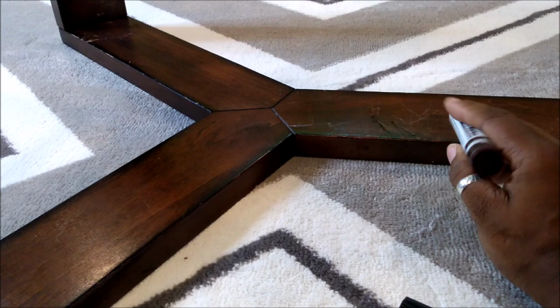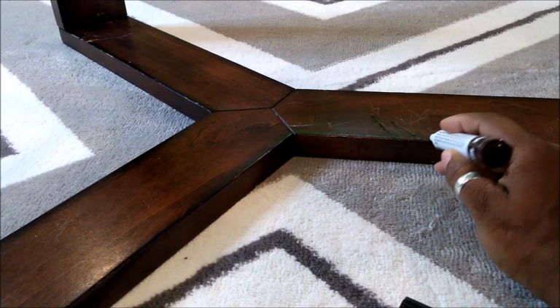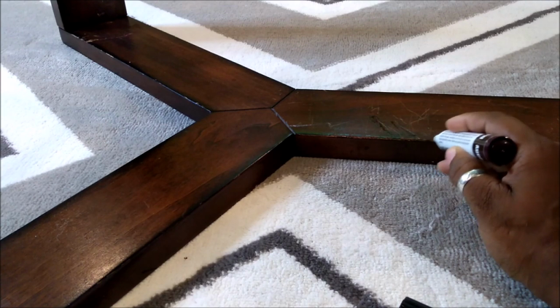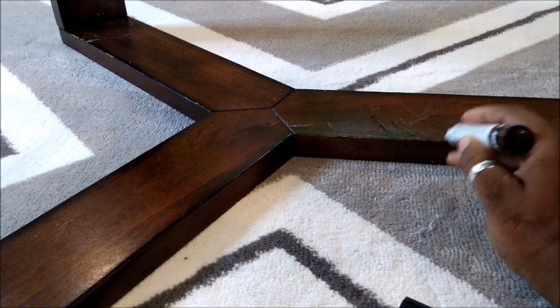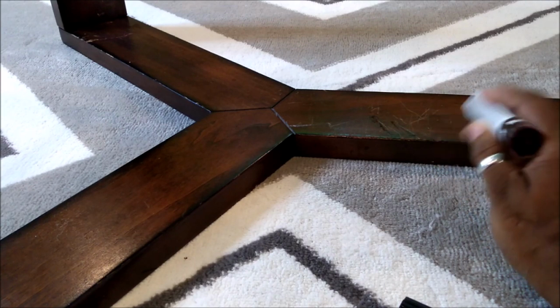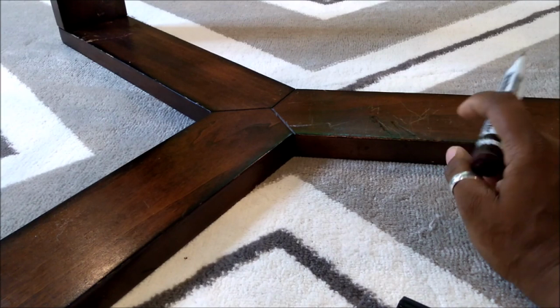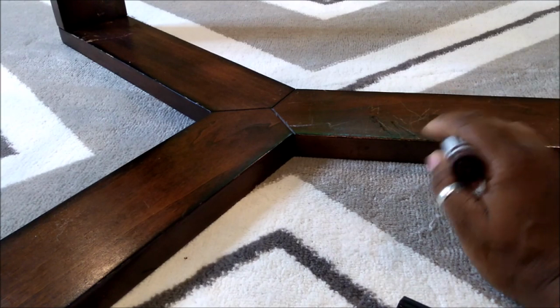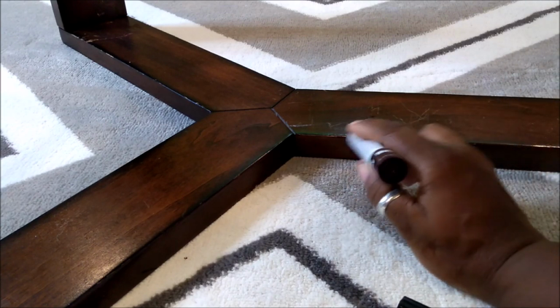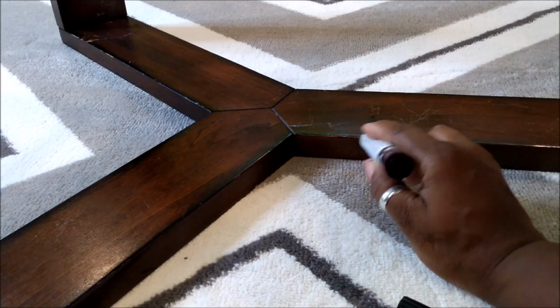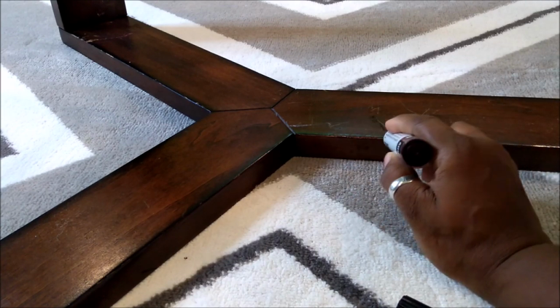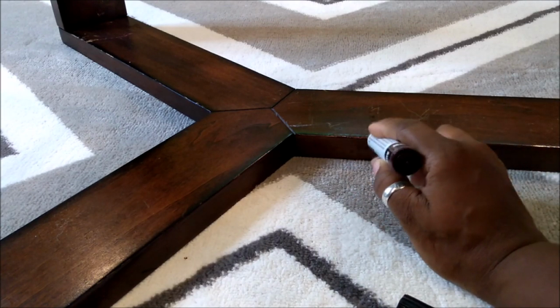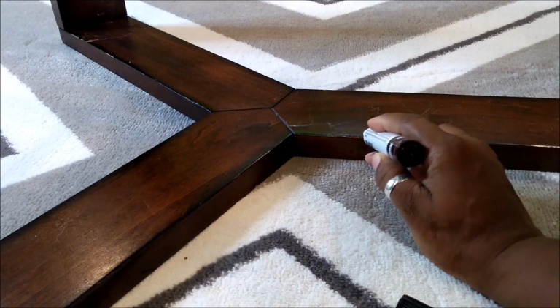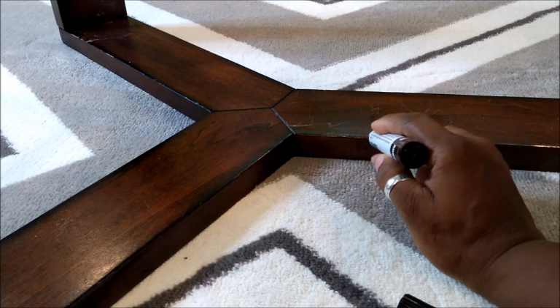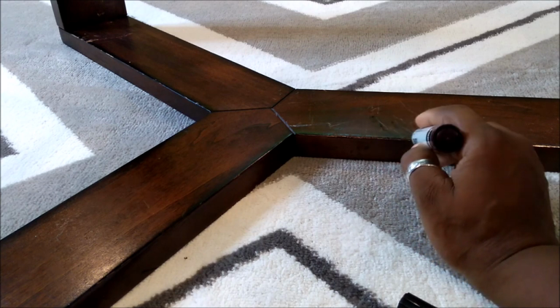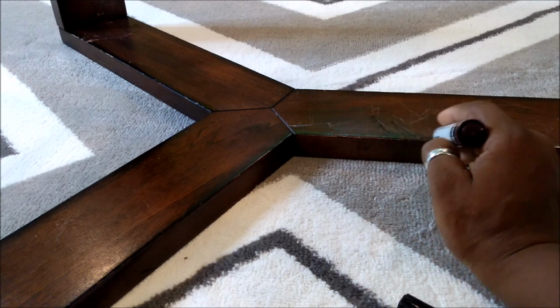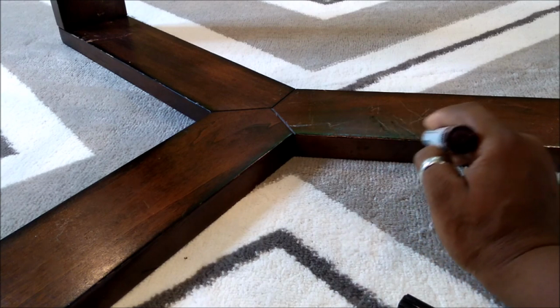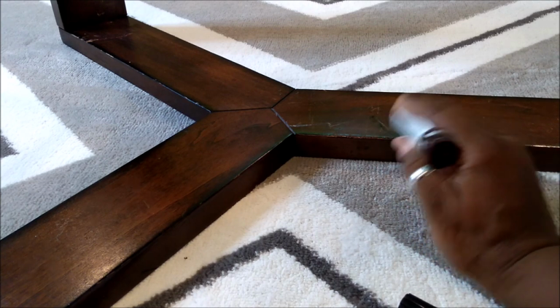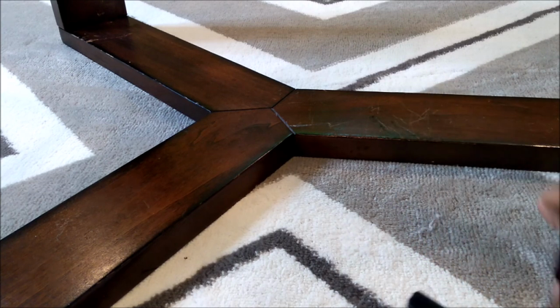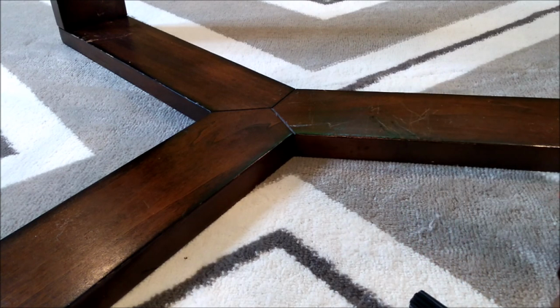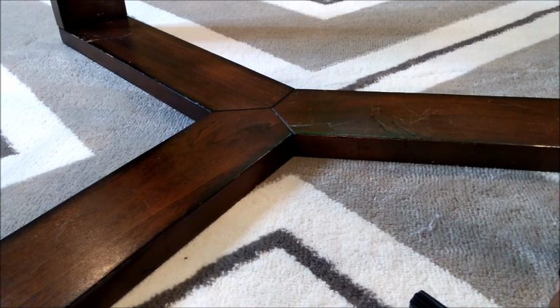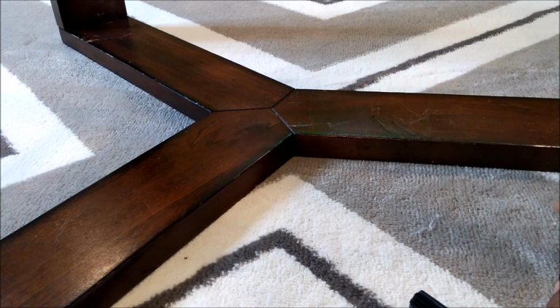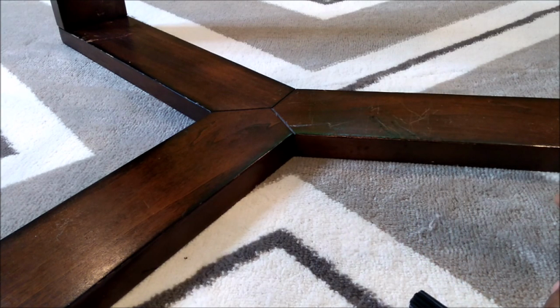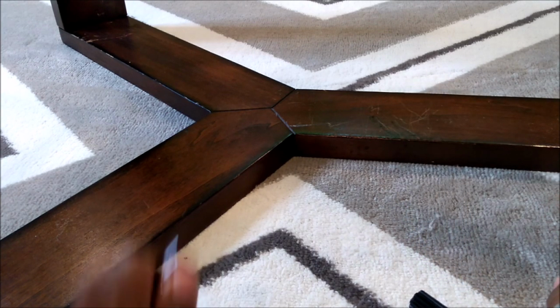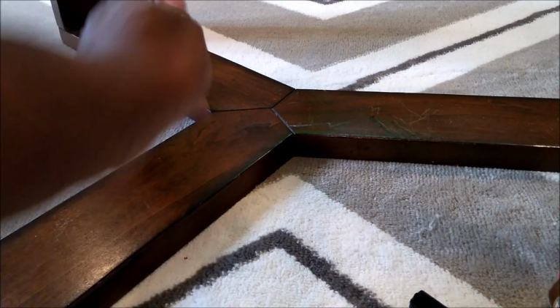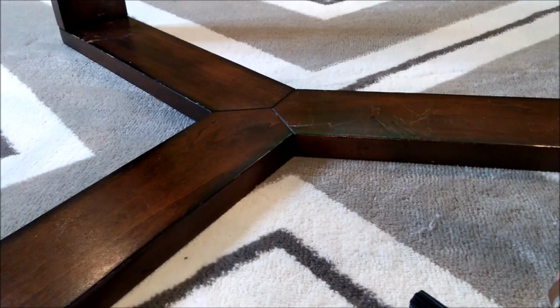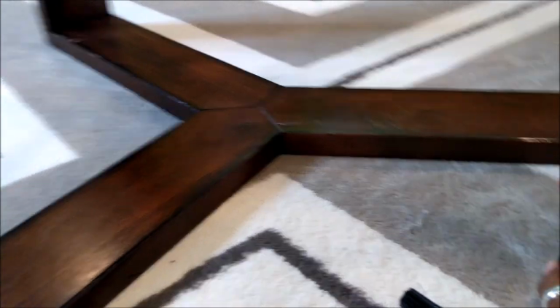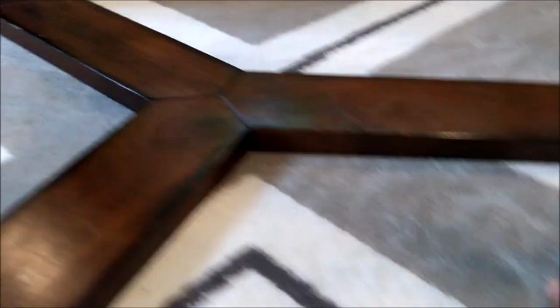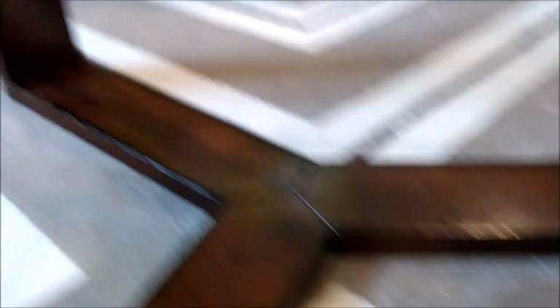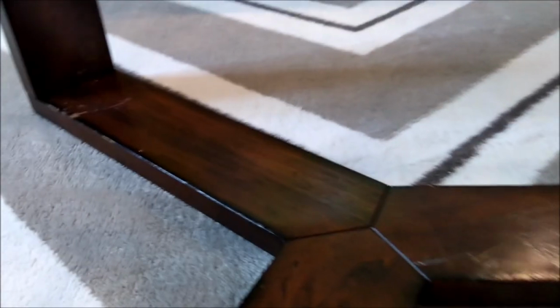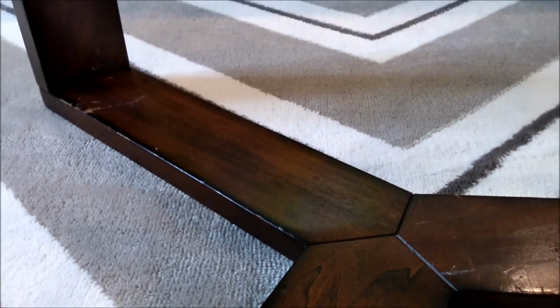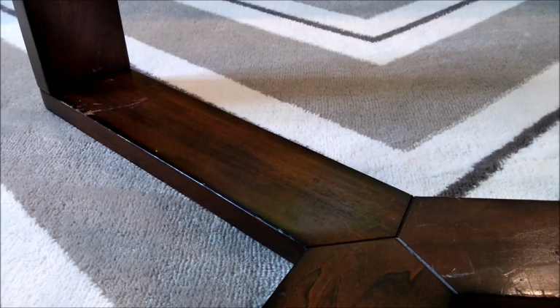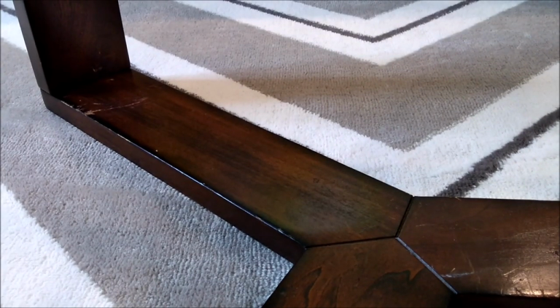I'll probably wipe that up later, but I think that if you keep going over it, it'll probably make it better. But what y'all think? Y'all see that? Let's try those scratches over there to see how those come out.